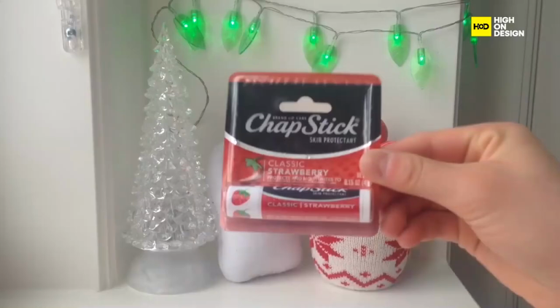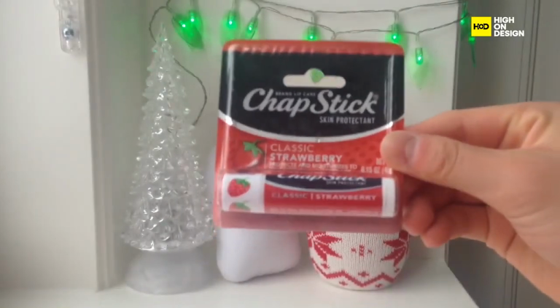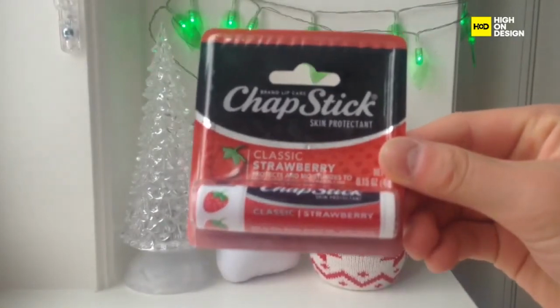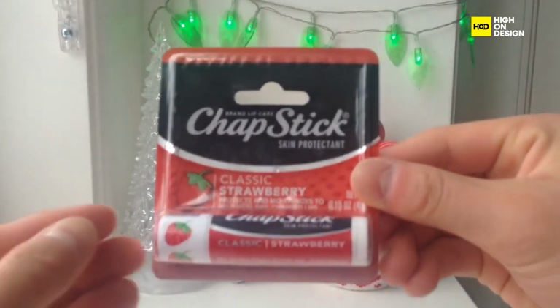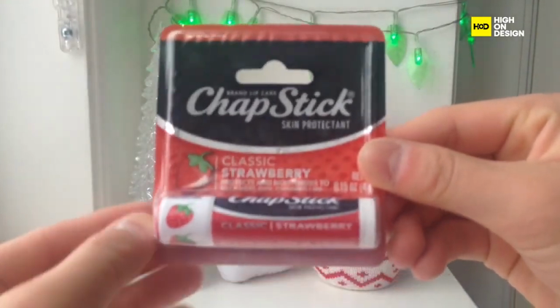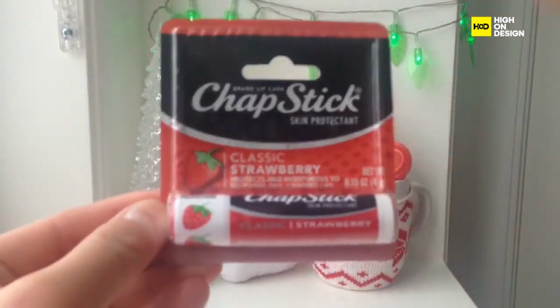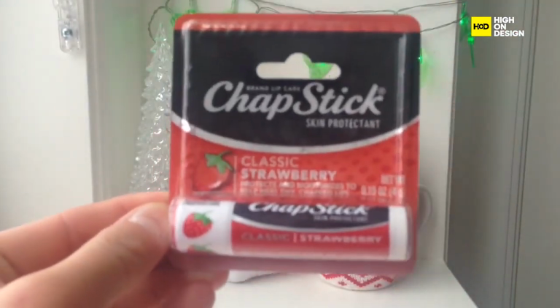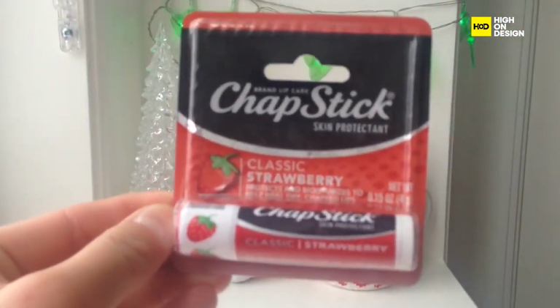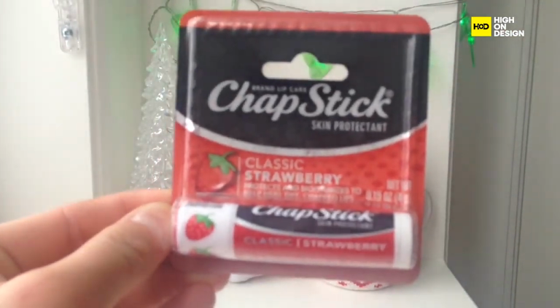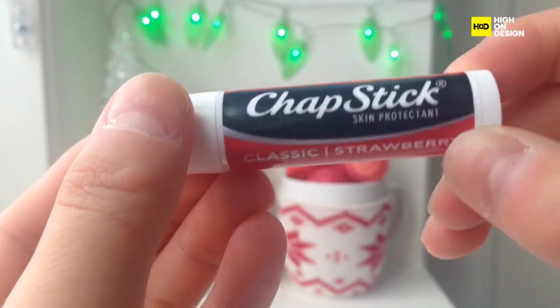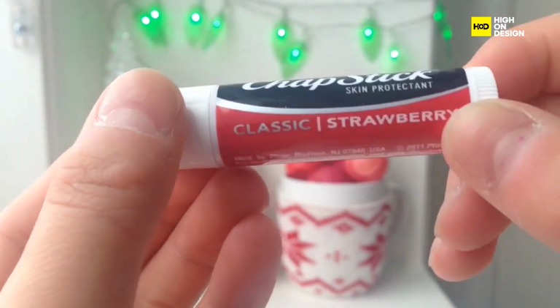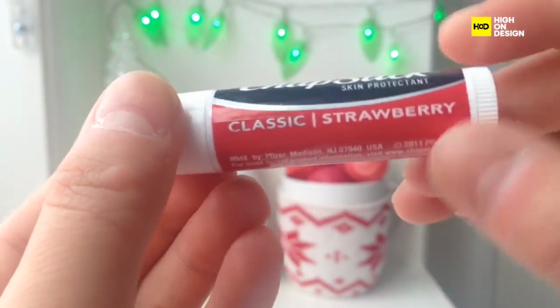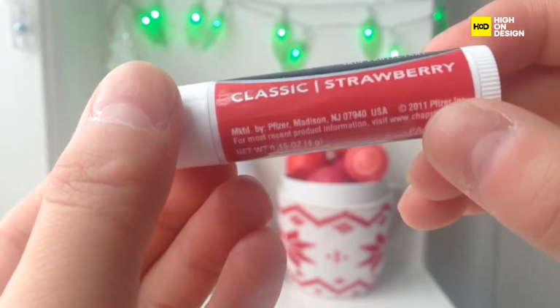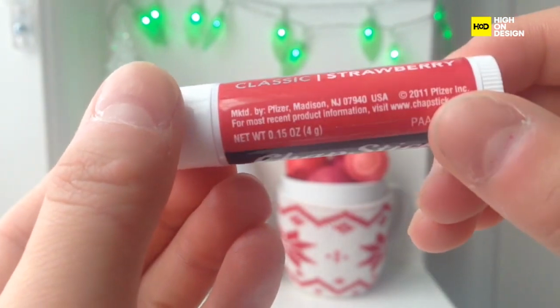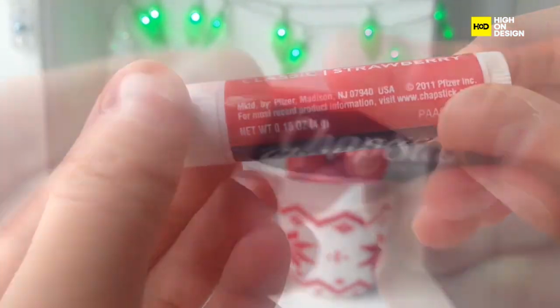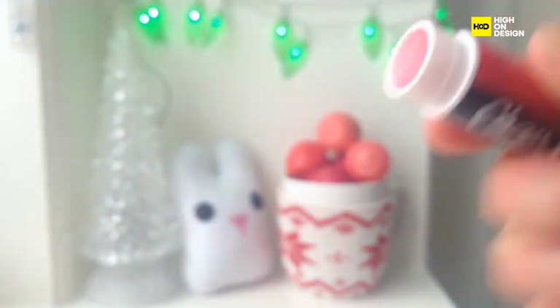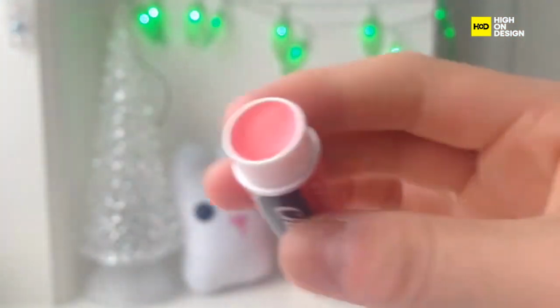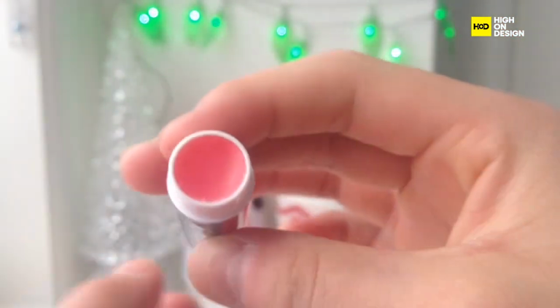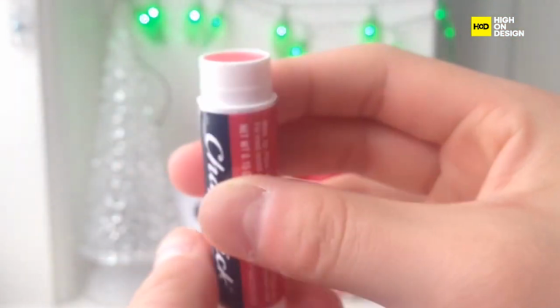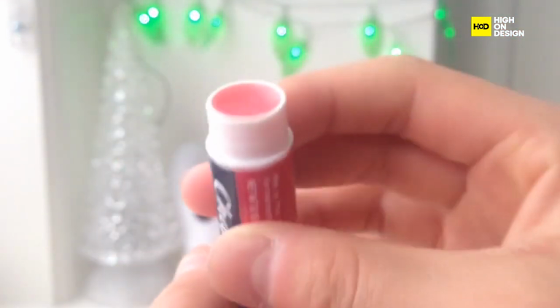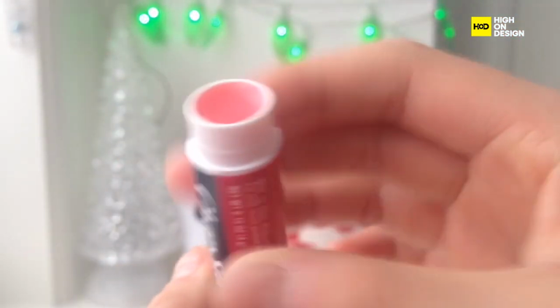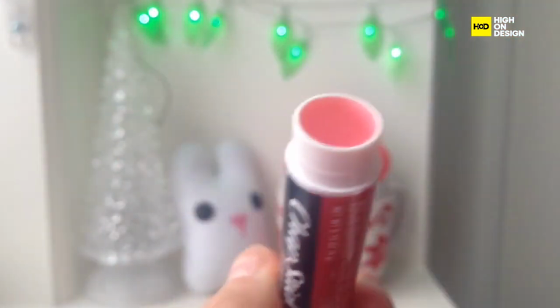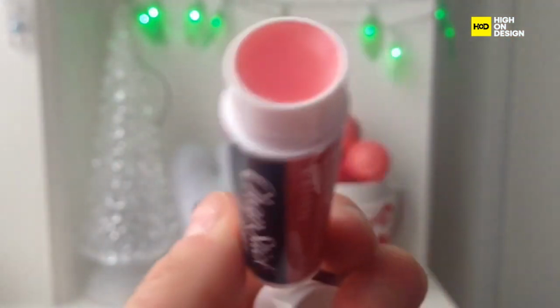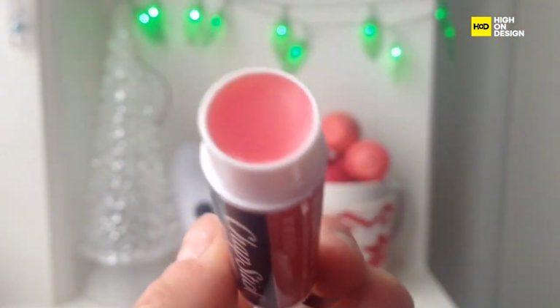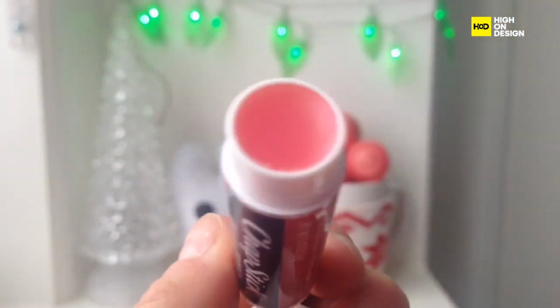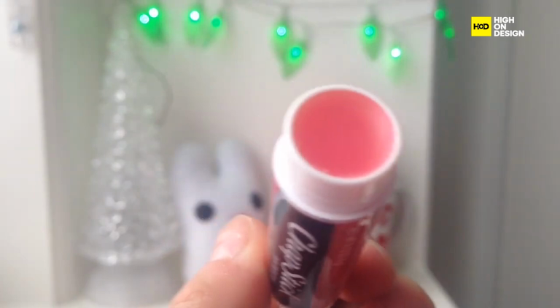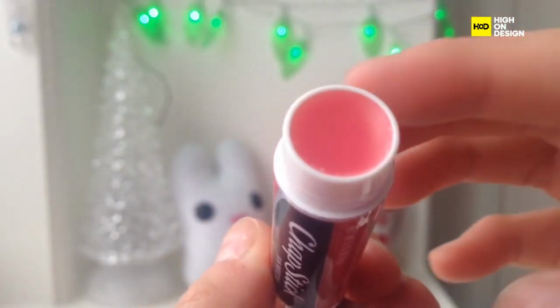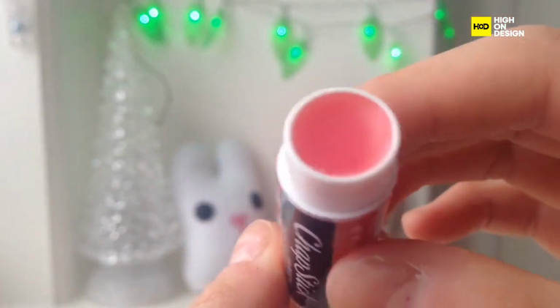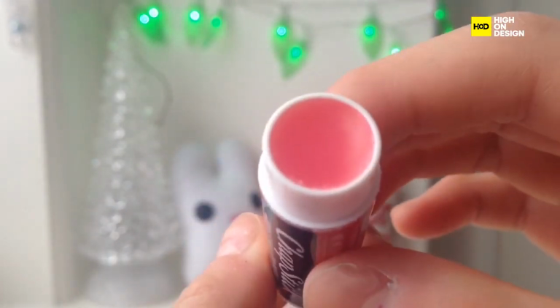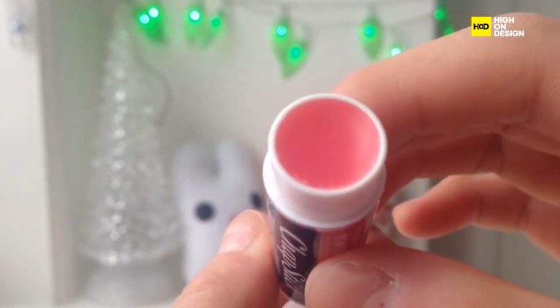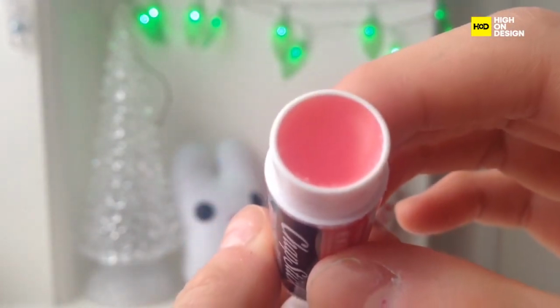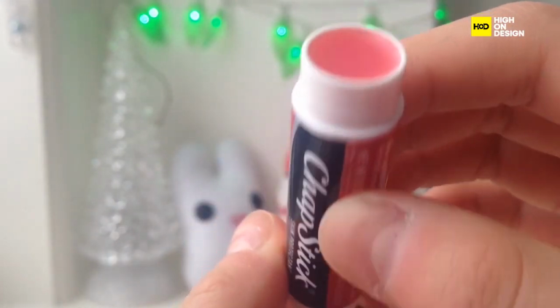Next, we have ChapStick, a pocket-sized essential for lip care on the go. With its compact tube design and moisturising formula, it provides protection and hydration without any unnecessary bells and whistles.